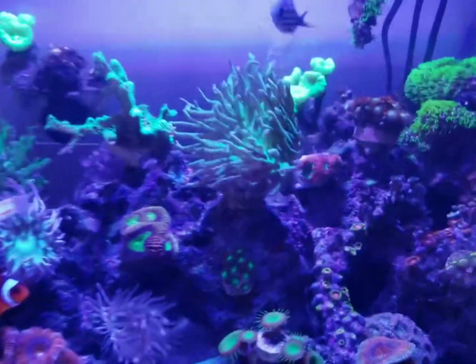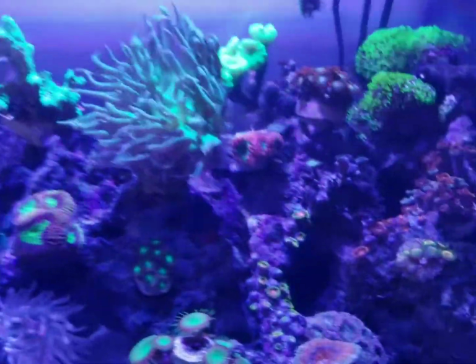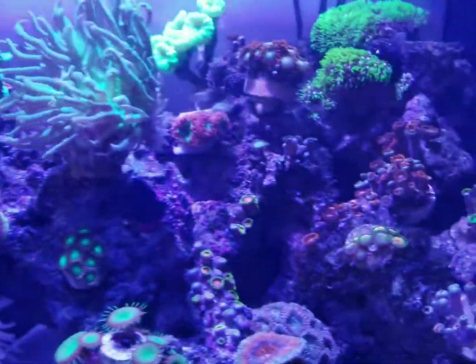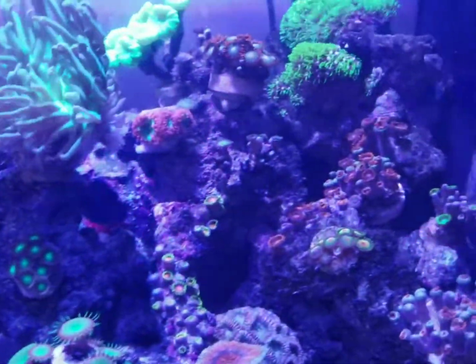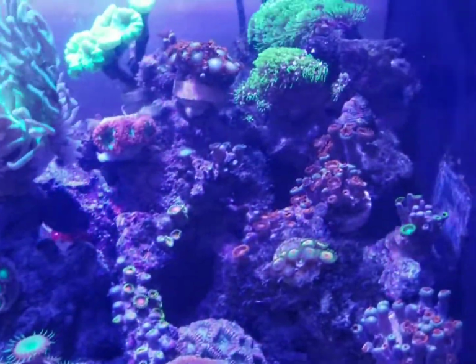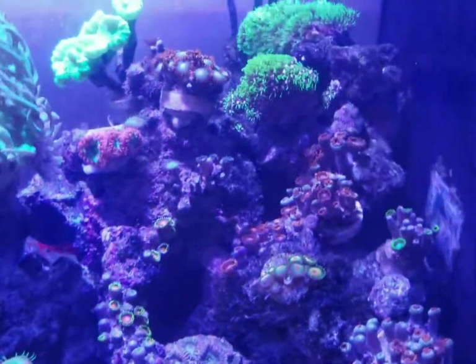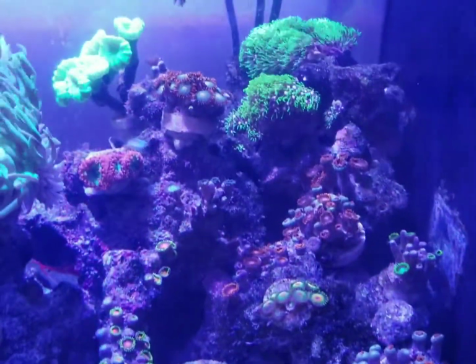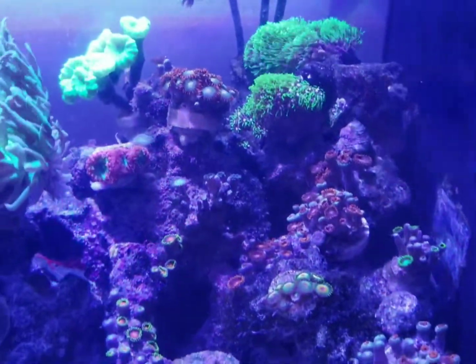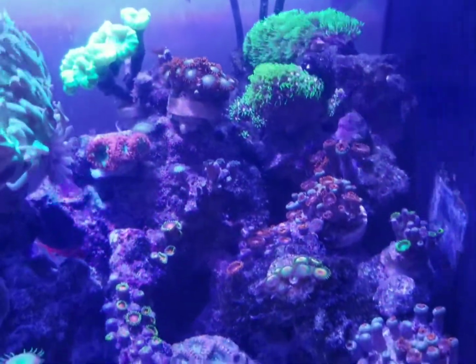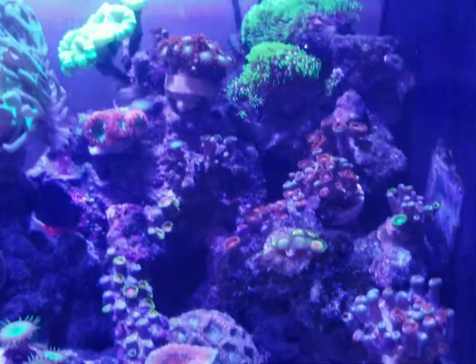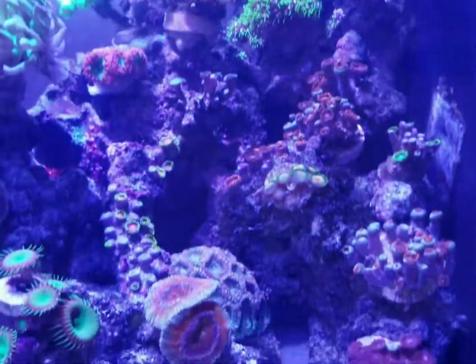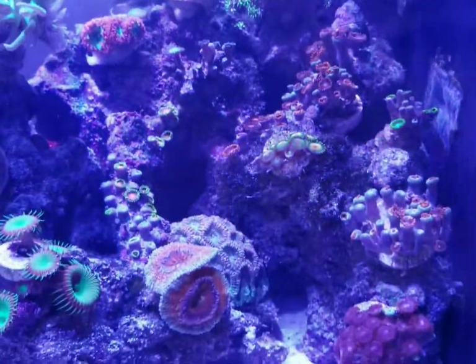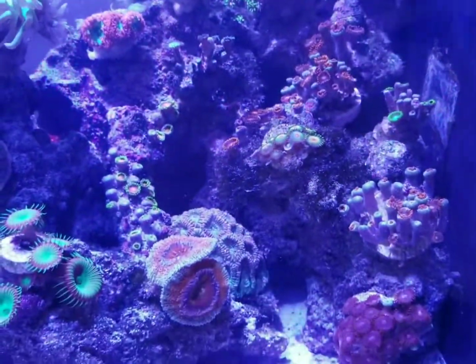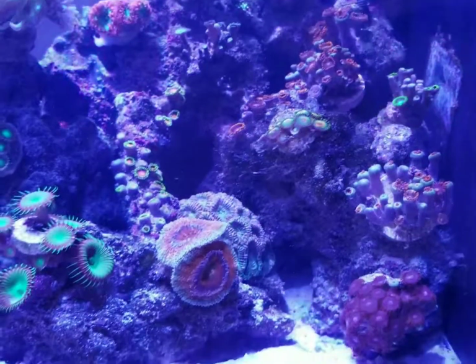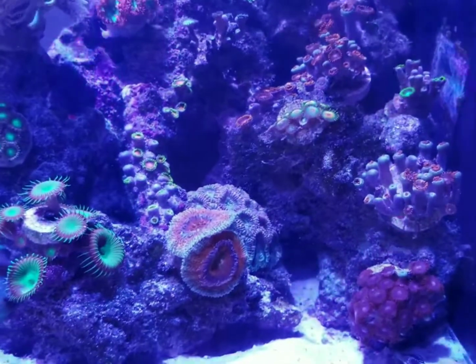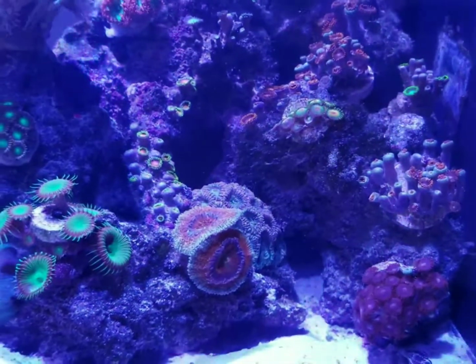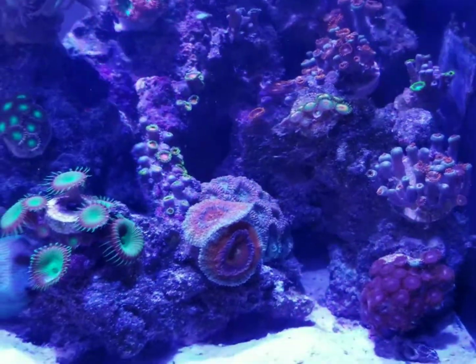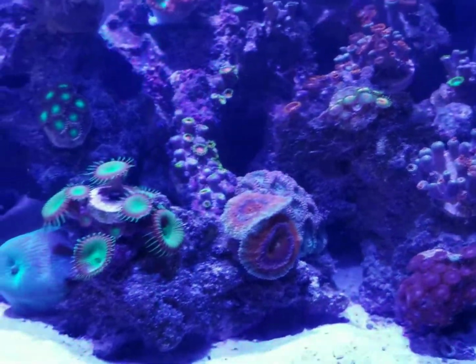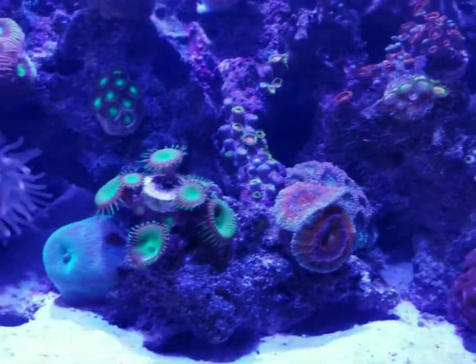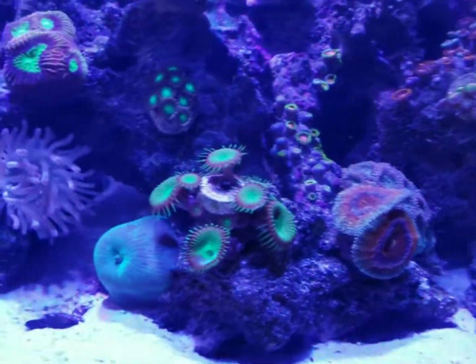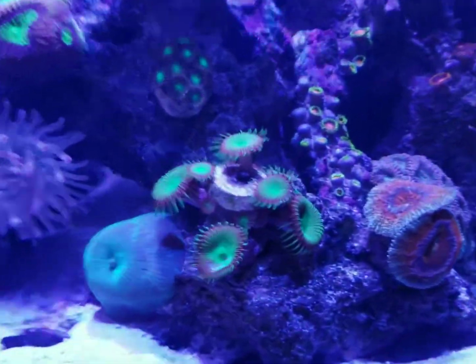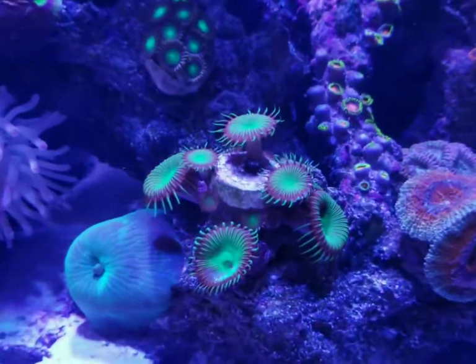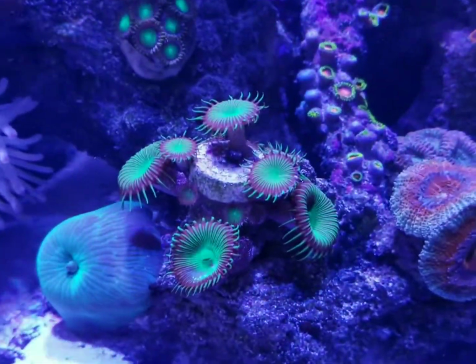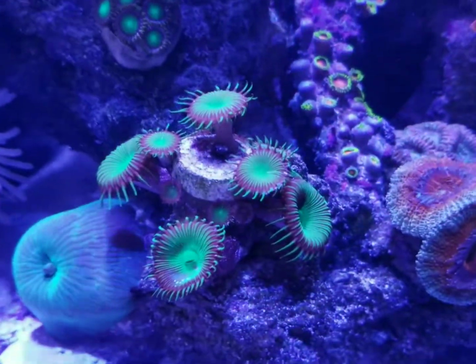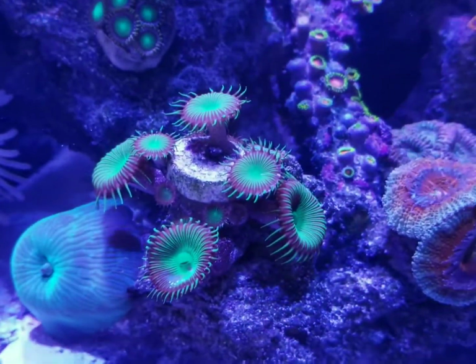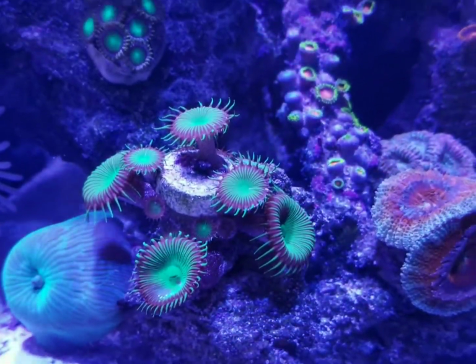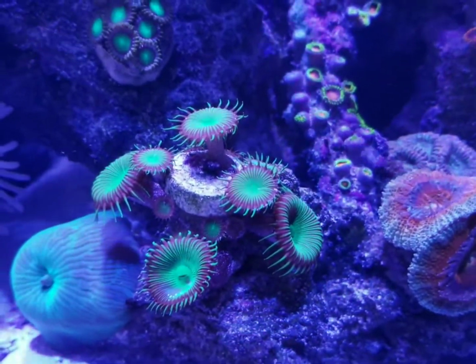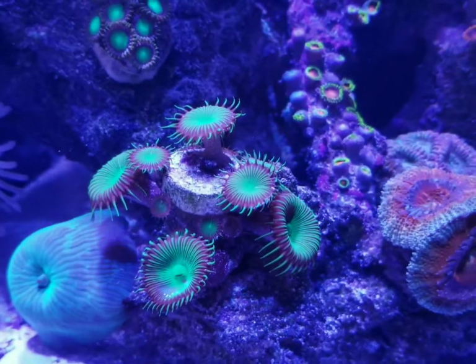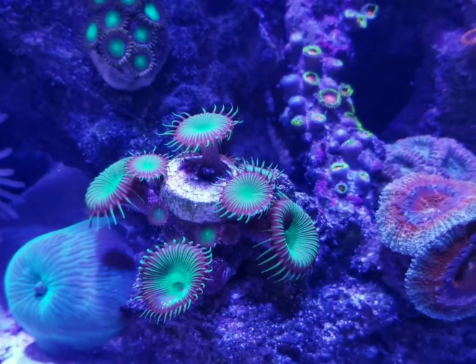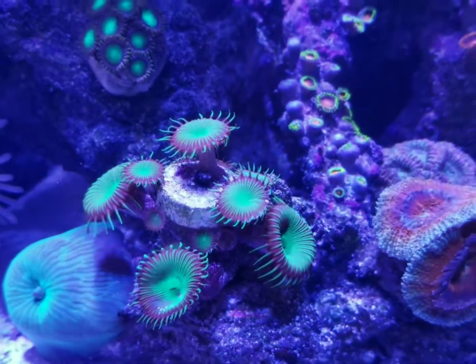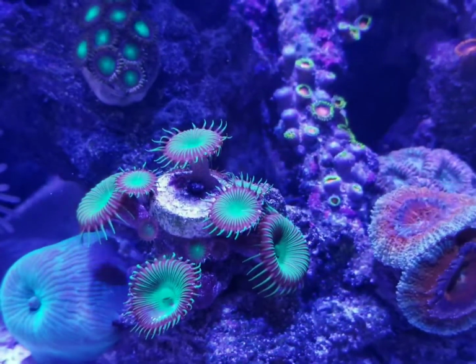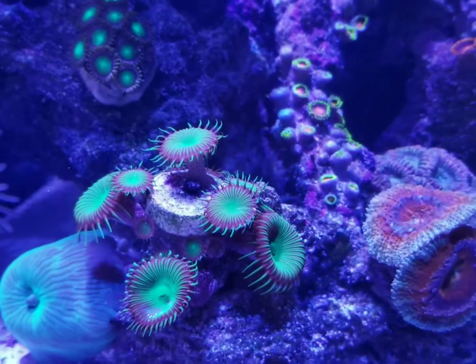My zoas are all covering these rocks and they need some room to grow. Everything is just multiplying. This one for instance started out with four heads. I don't know if you can see all those little heads.